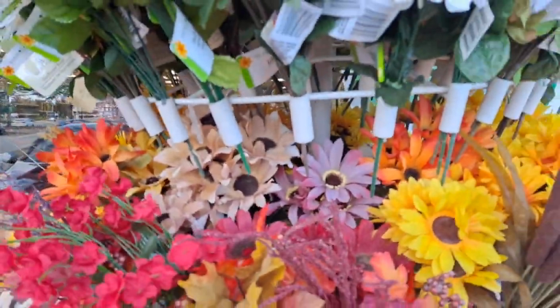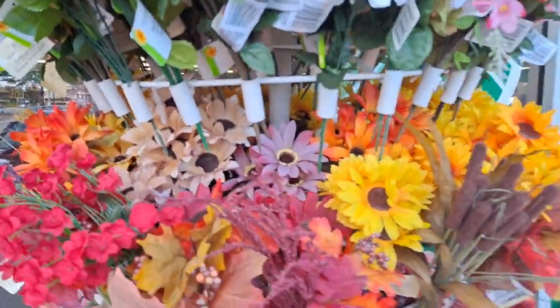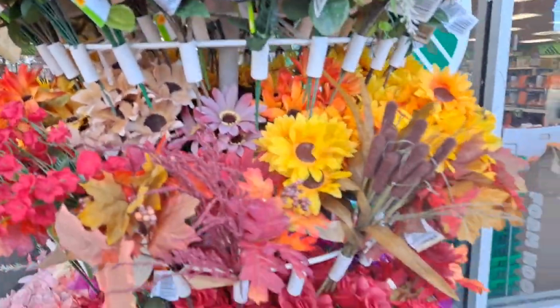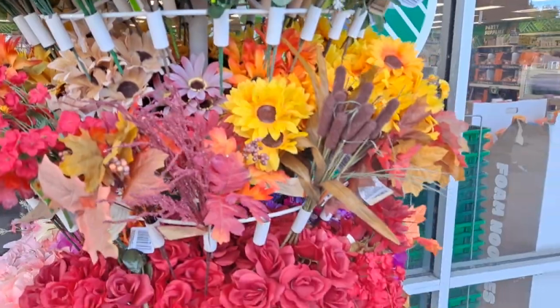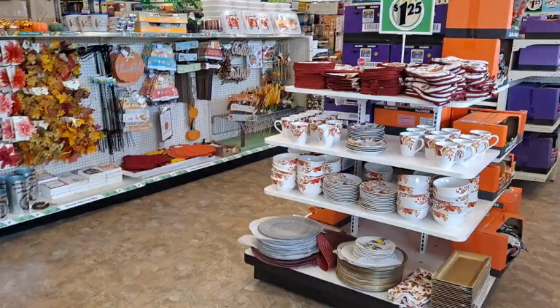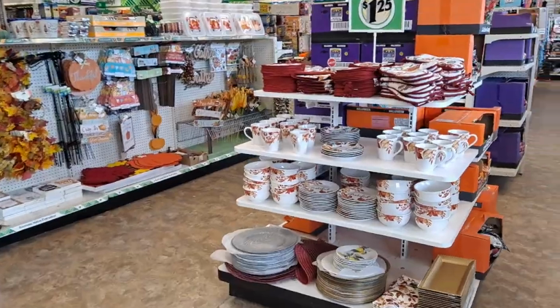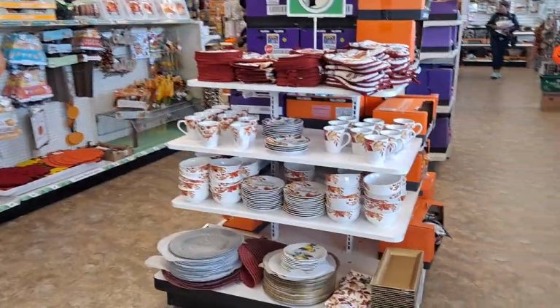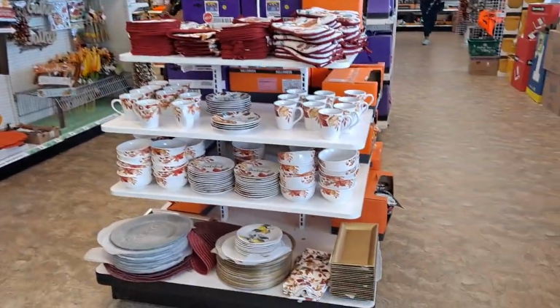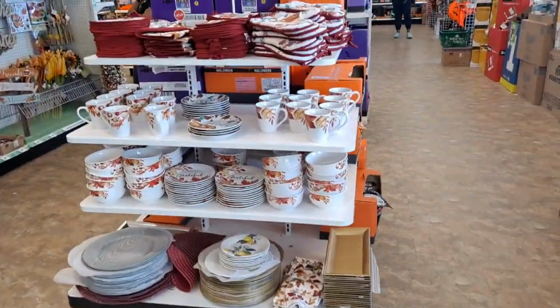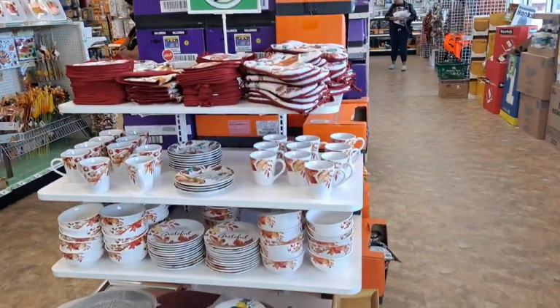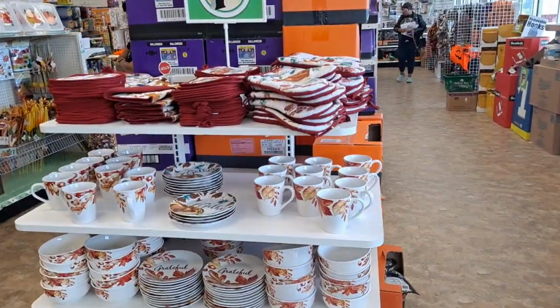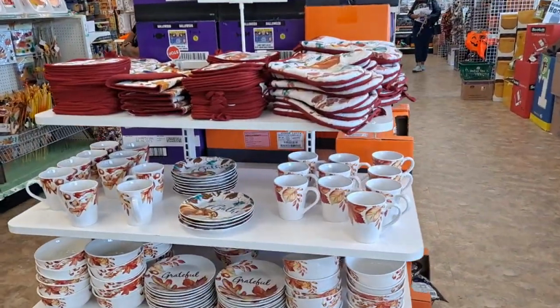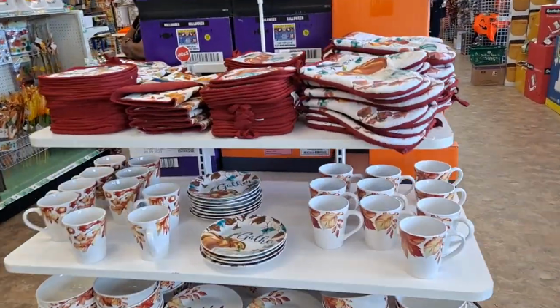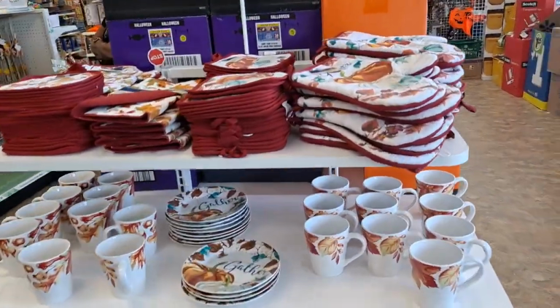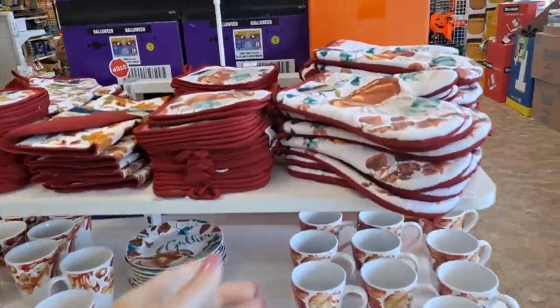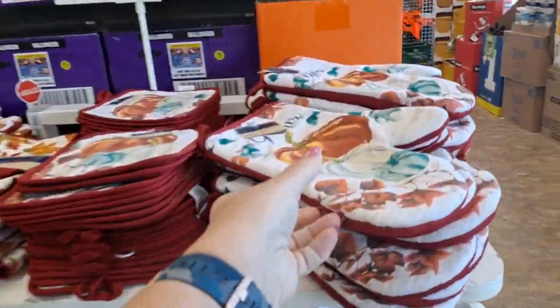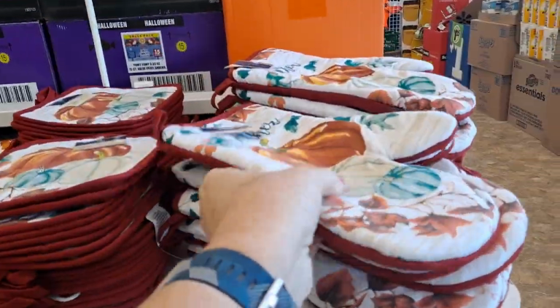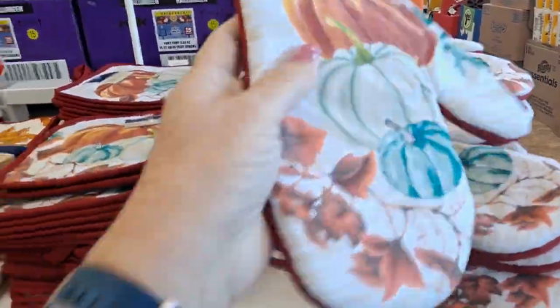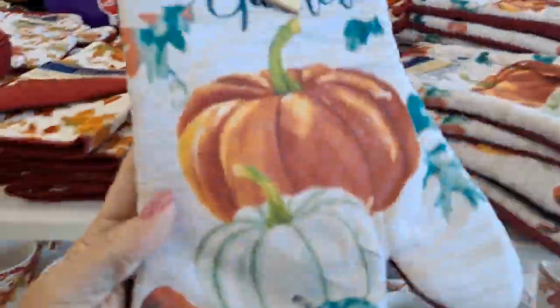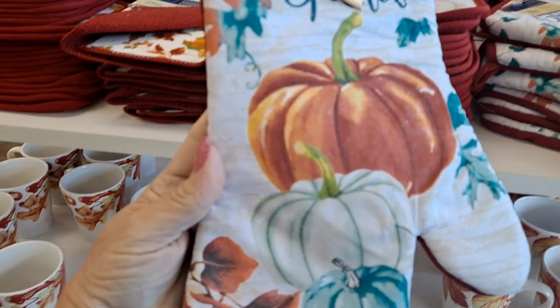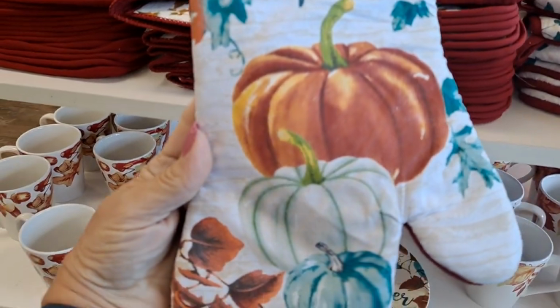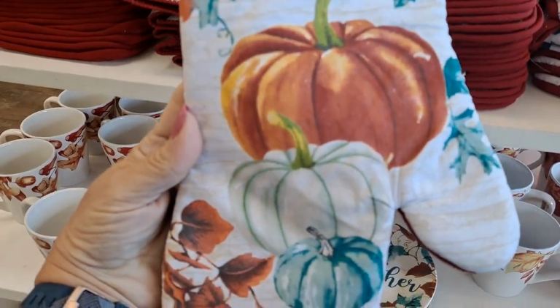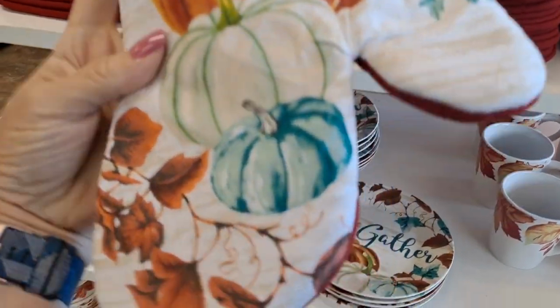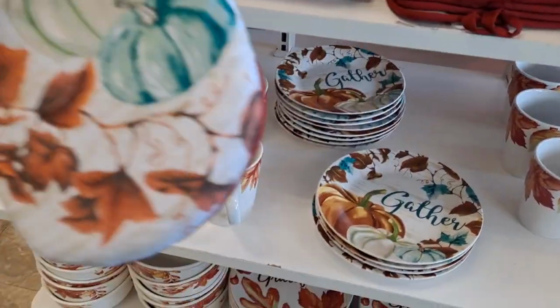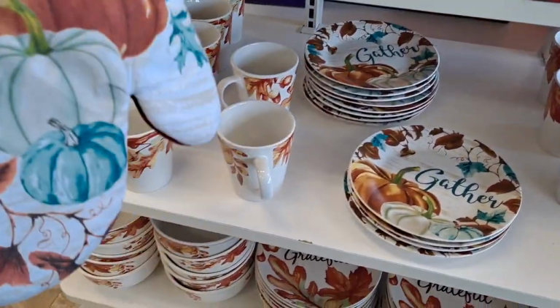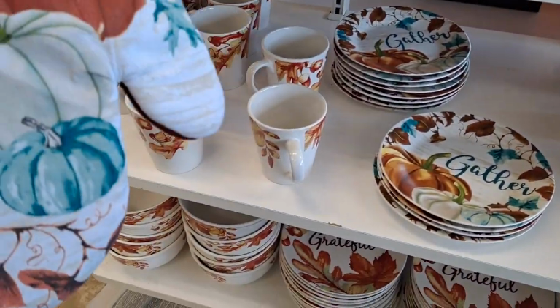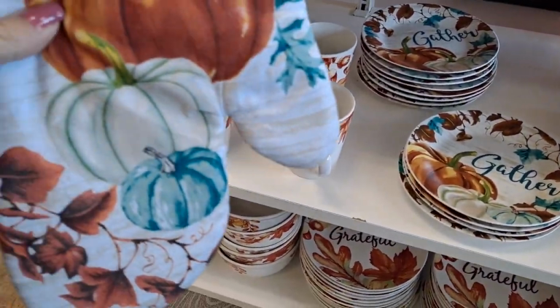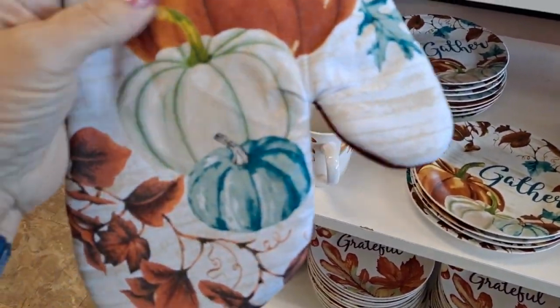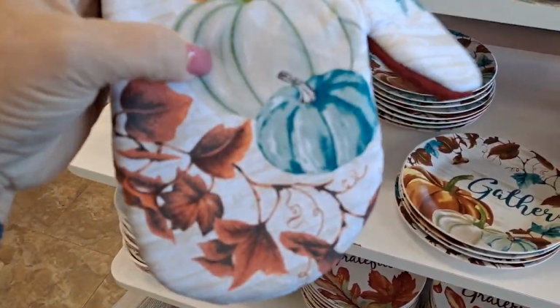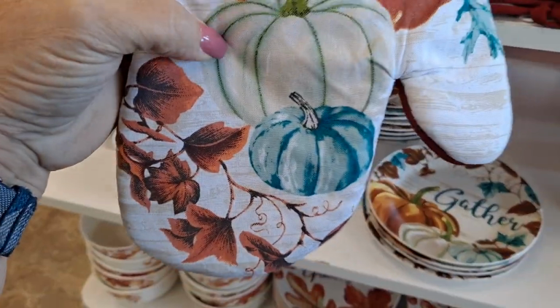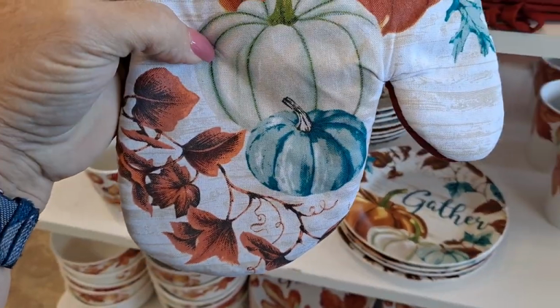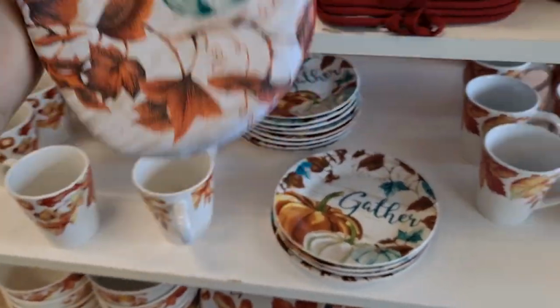I love the flowers. So the new pumpkin pattern this year has the turquoise pumpkins.